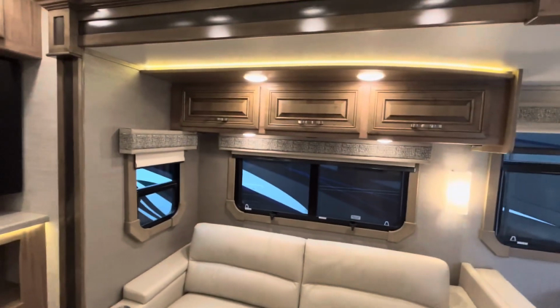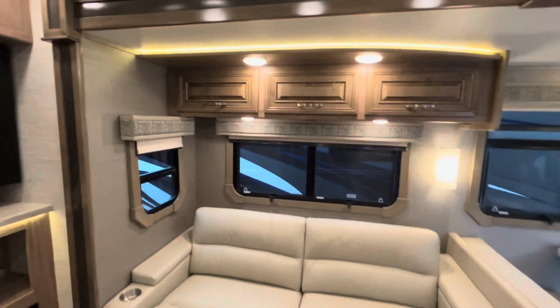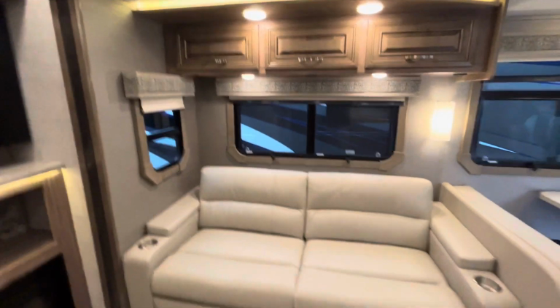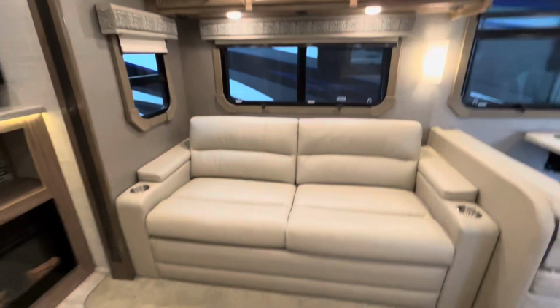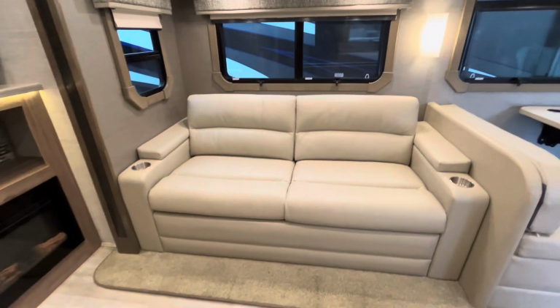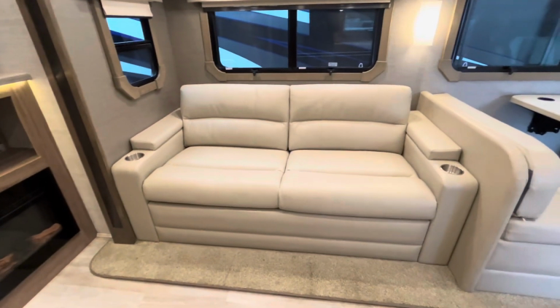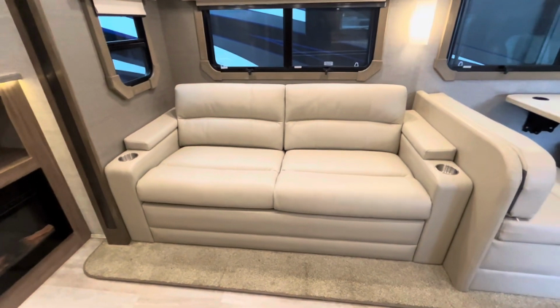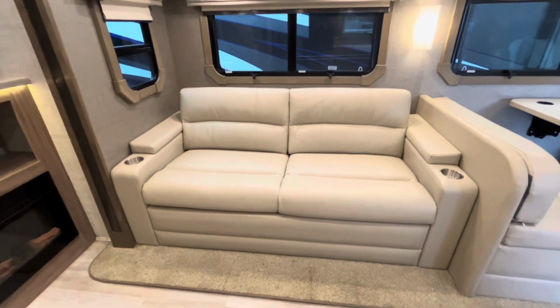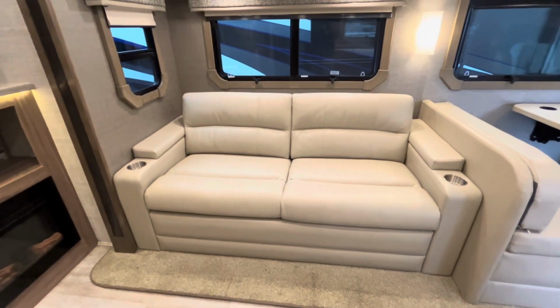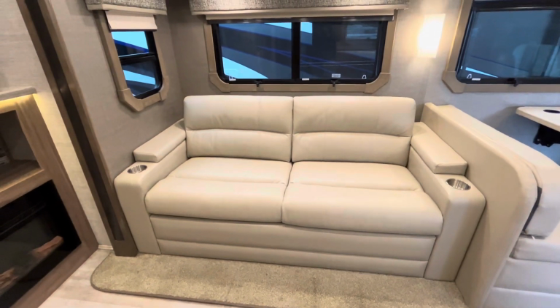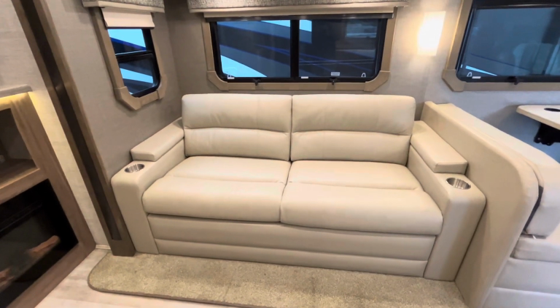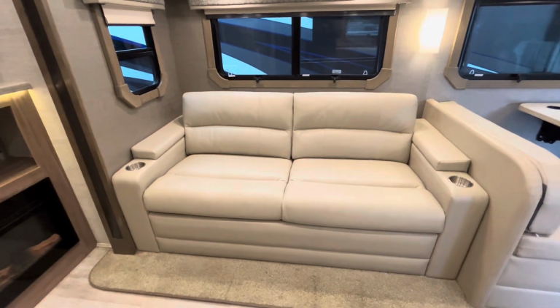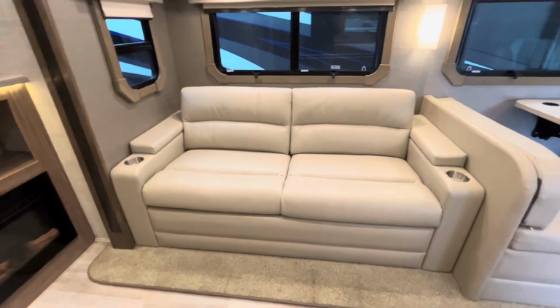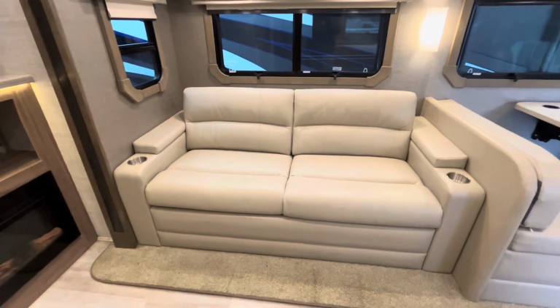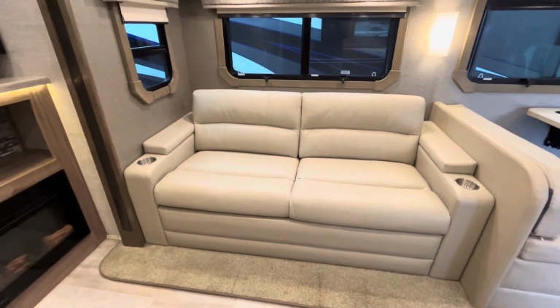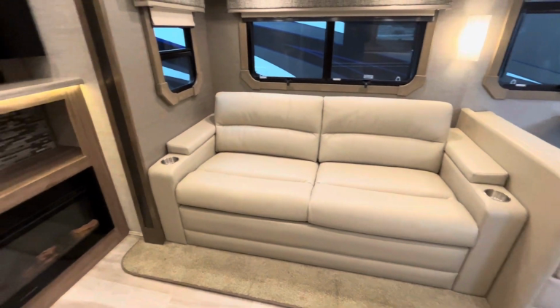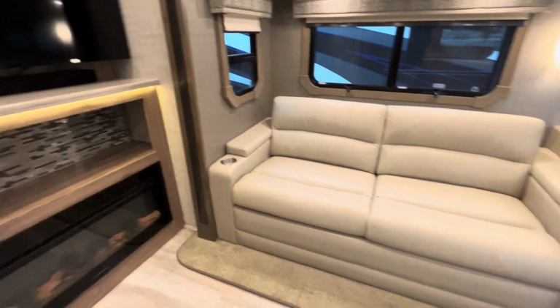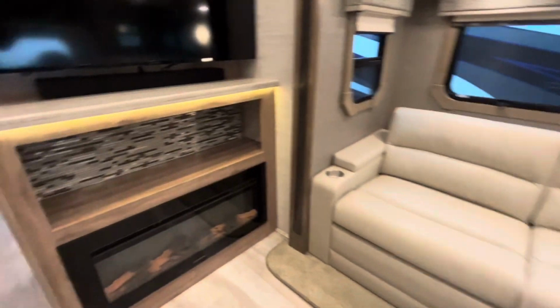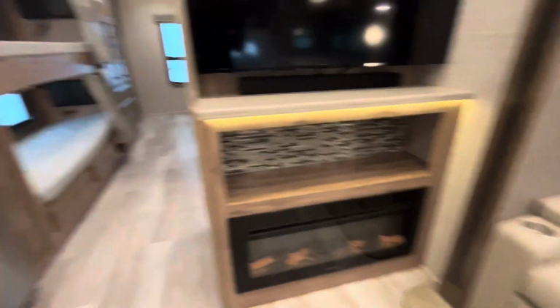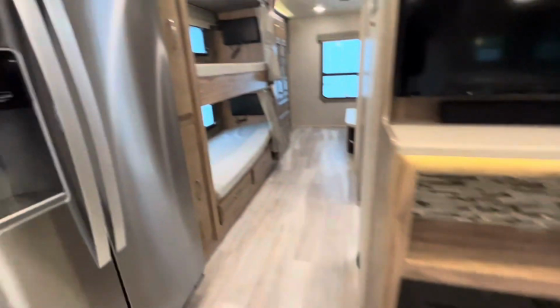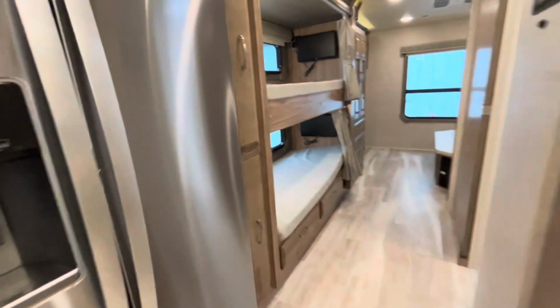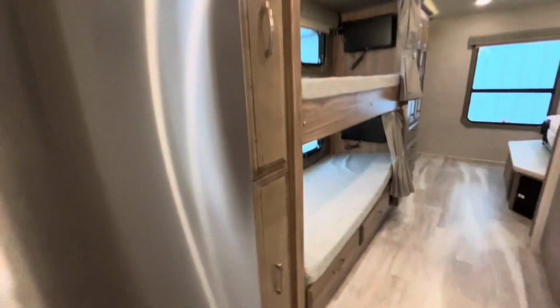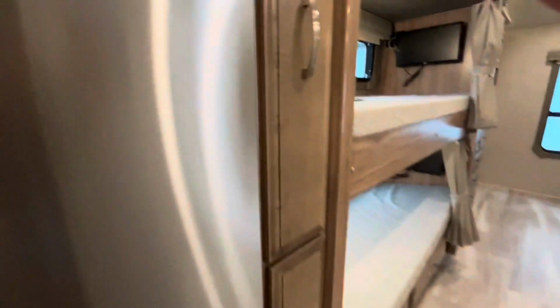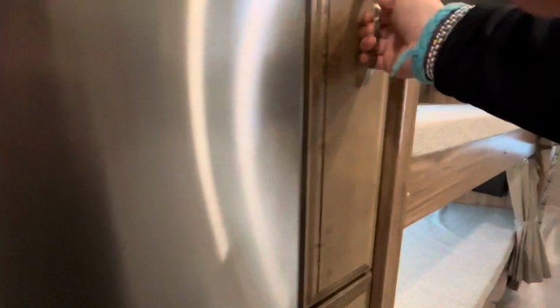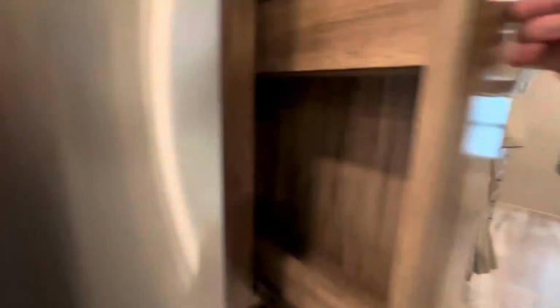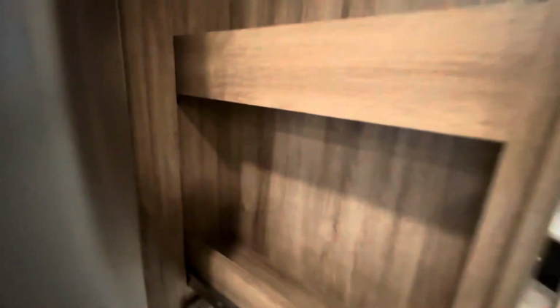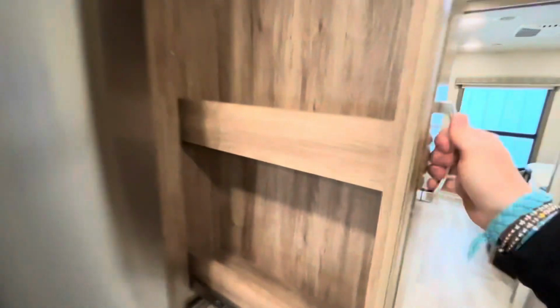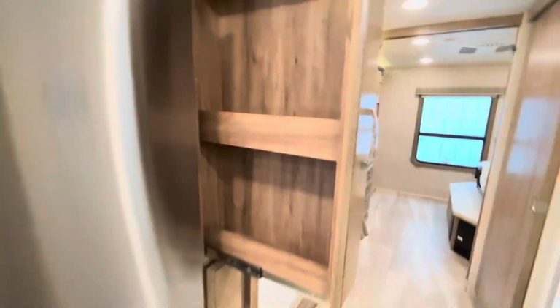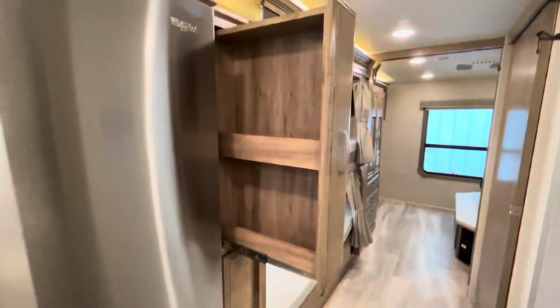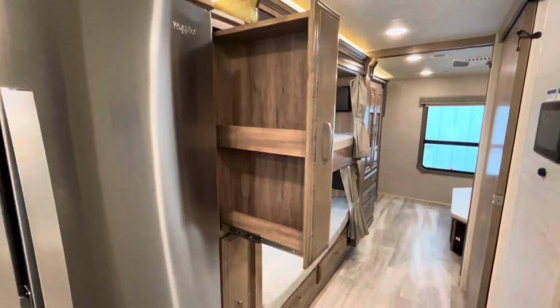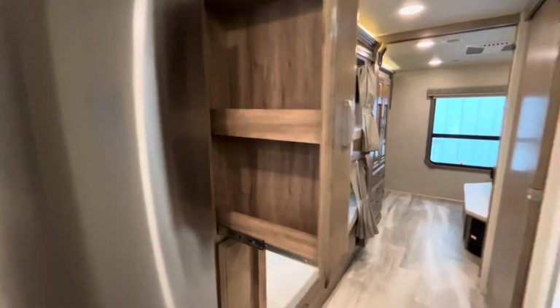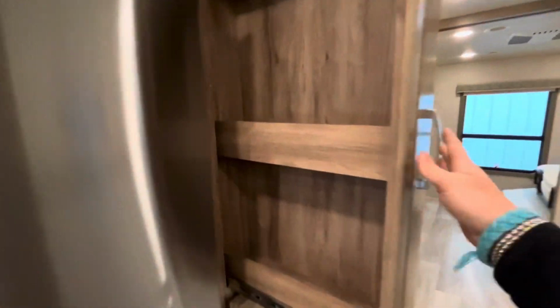There's more storage up top, and then a tri-fold sofa that converts into a bed if needed, with cup holders on both sides. Next to that is a pantry with slide-out shelves on both the top and bottom.